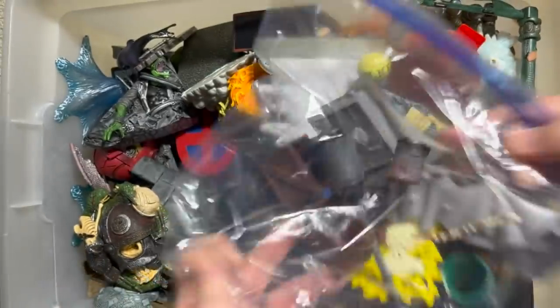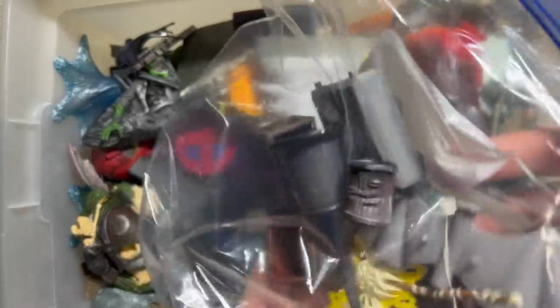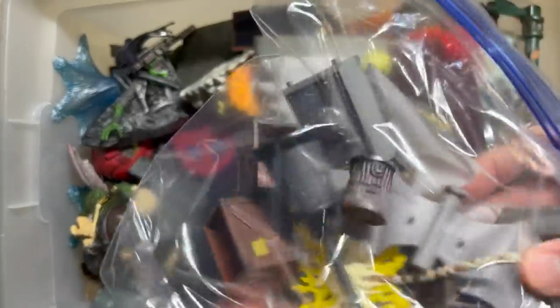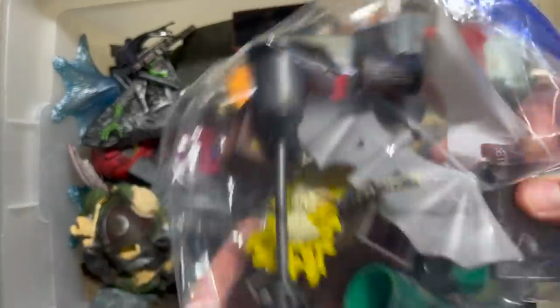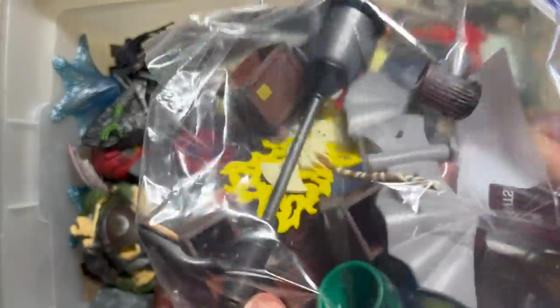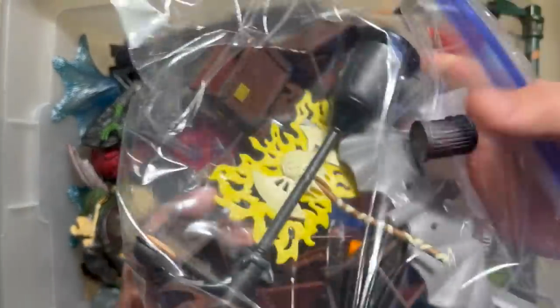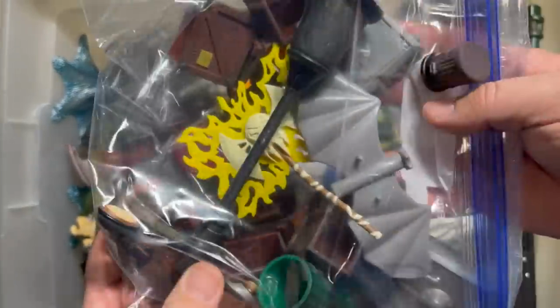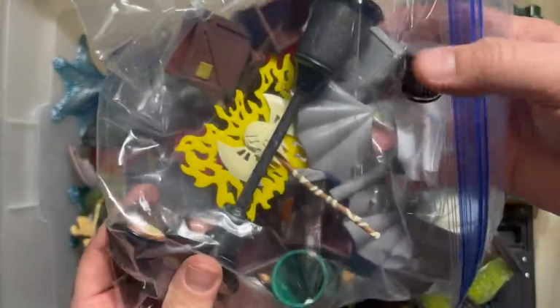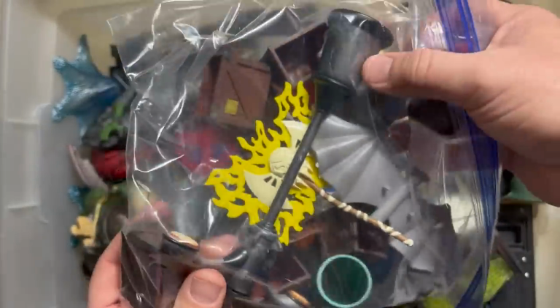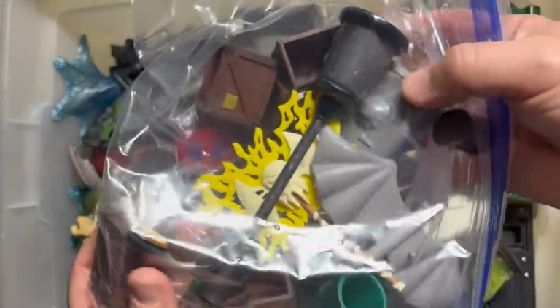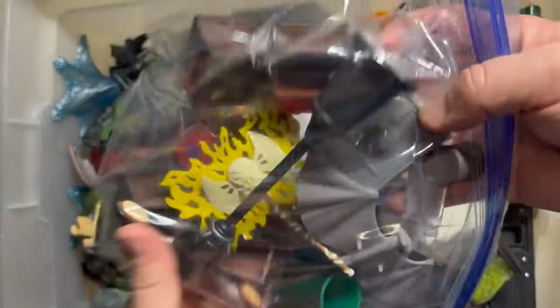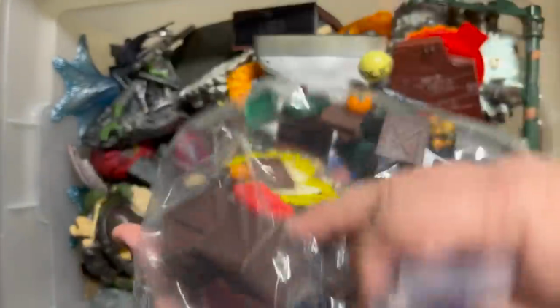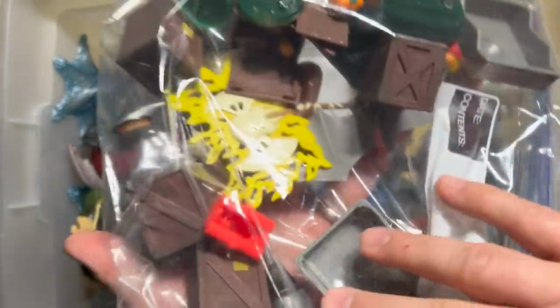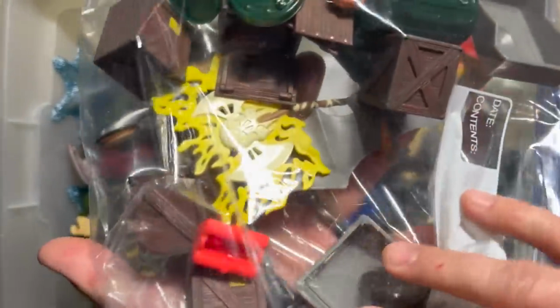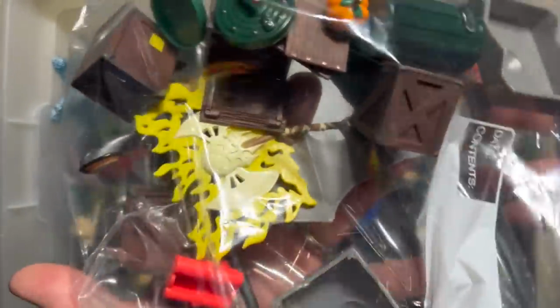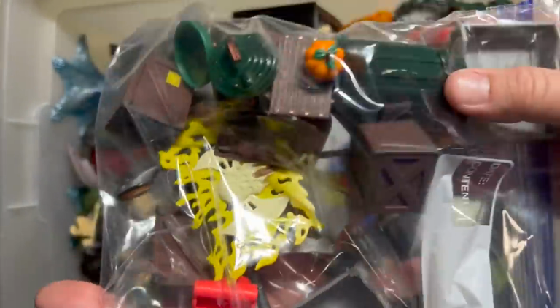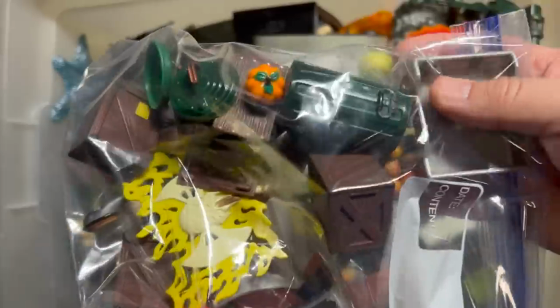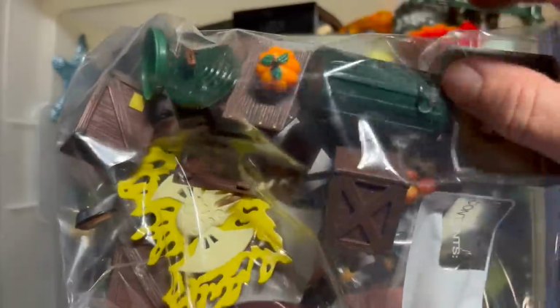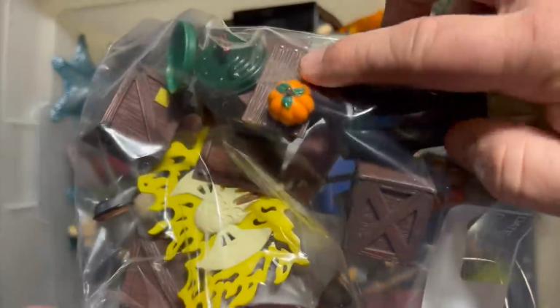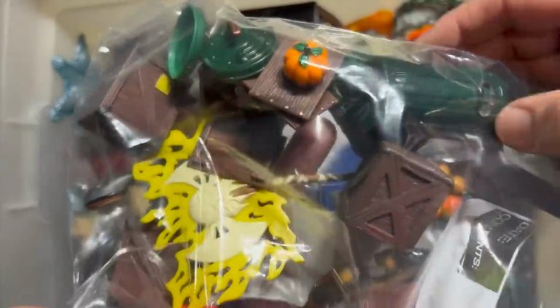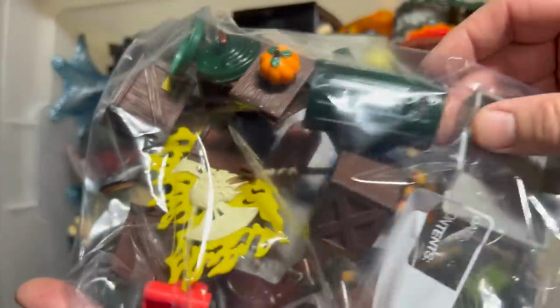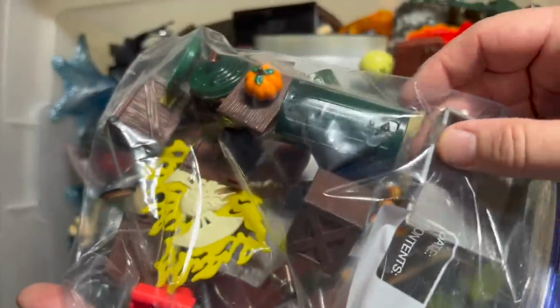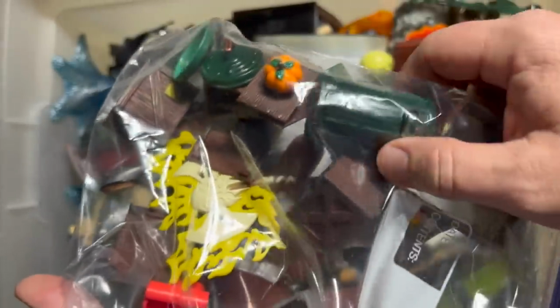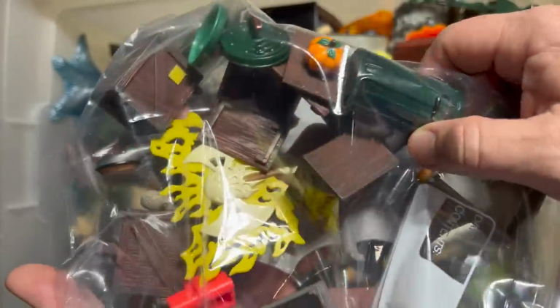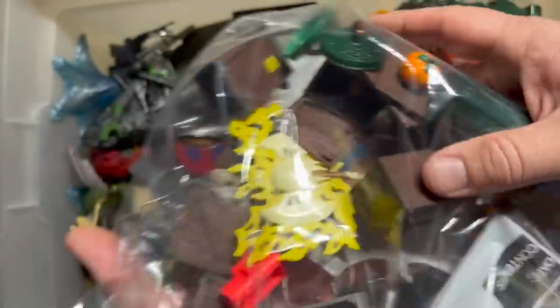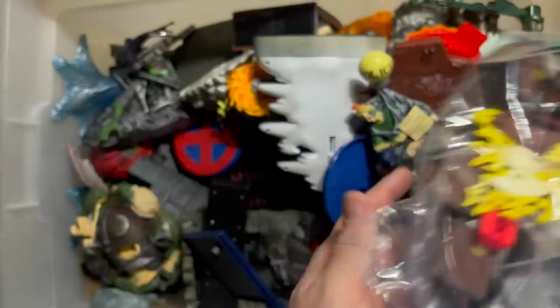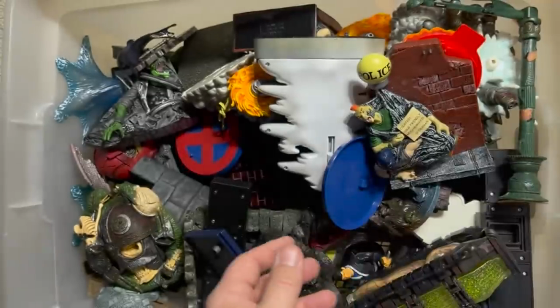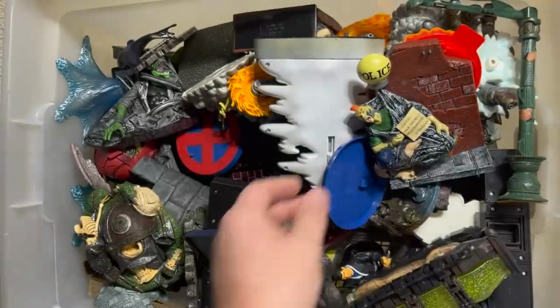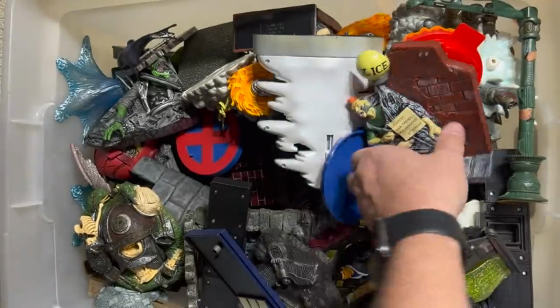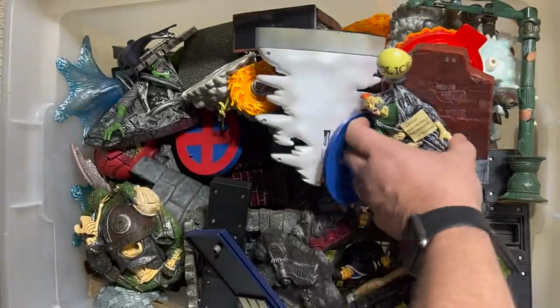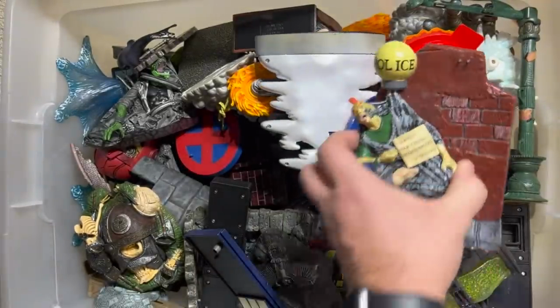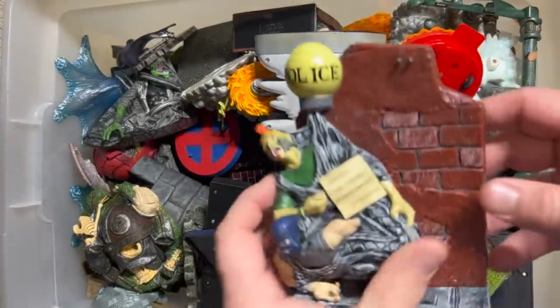I threw these in a bag because they were much smaller, but there's like lamp posts and different boxes. I got a couple of pumpkin bombs in there. A couple of trash cans.